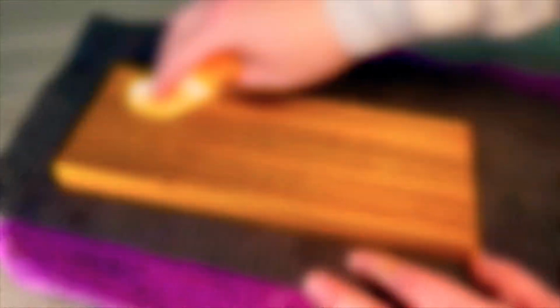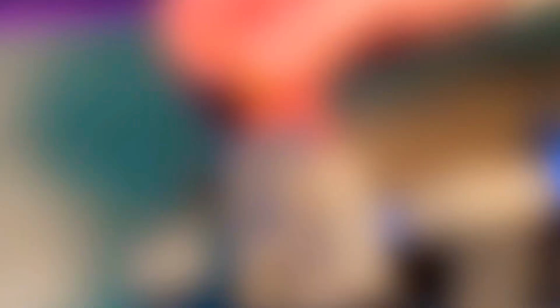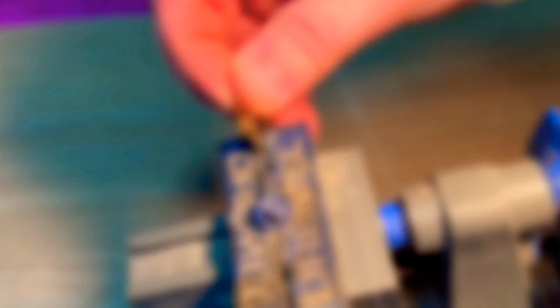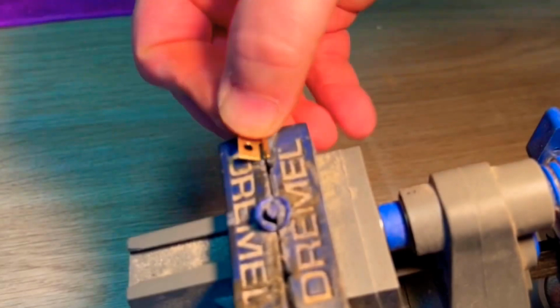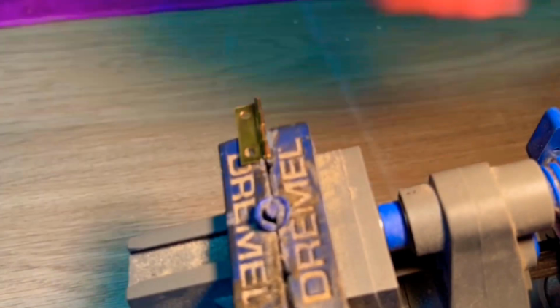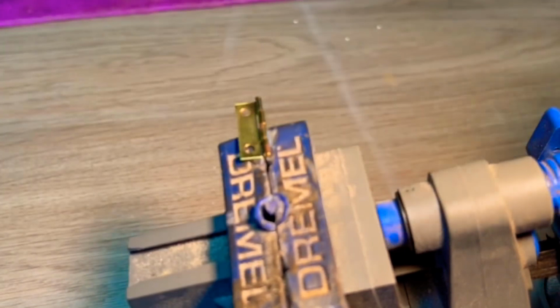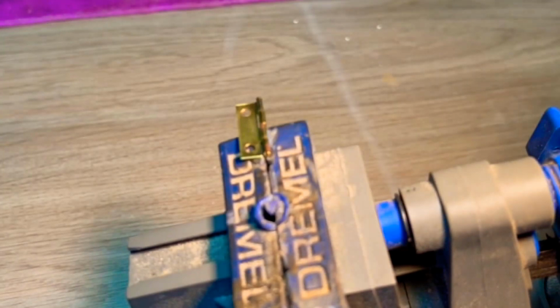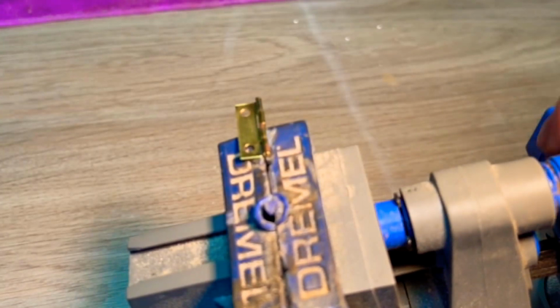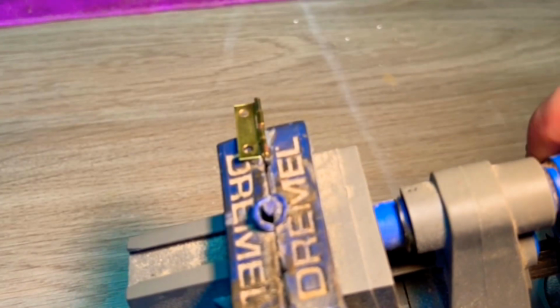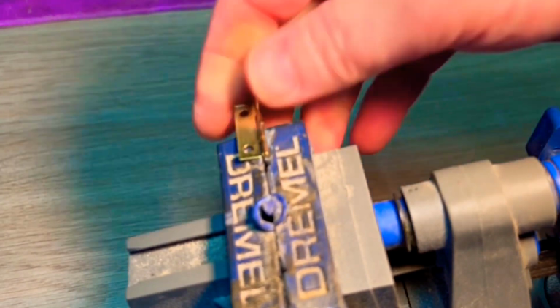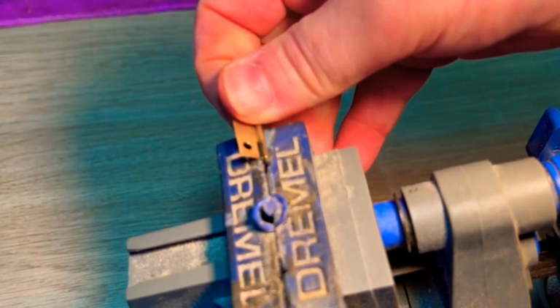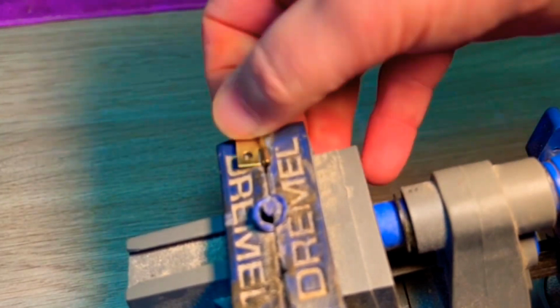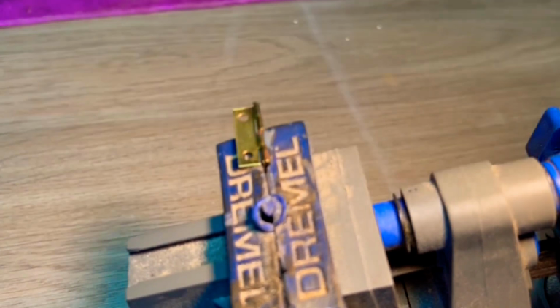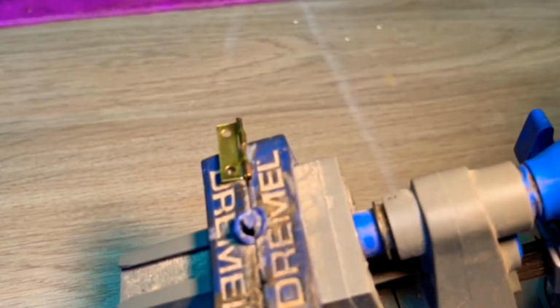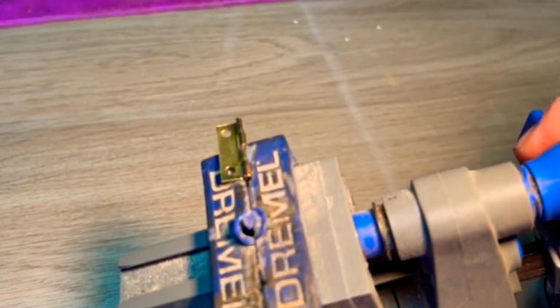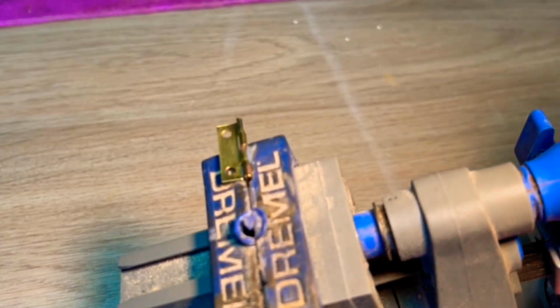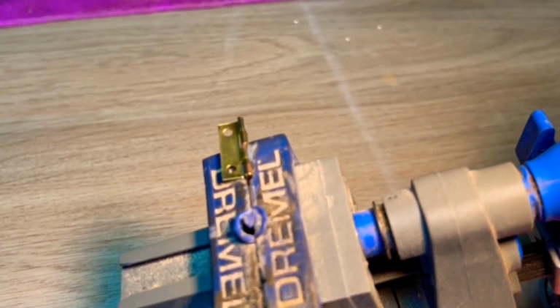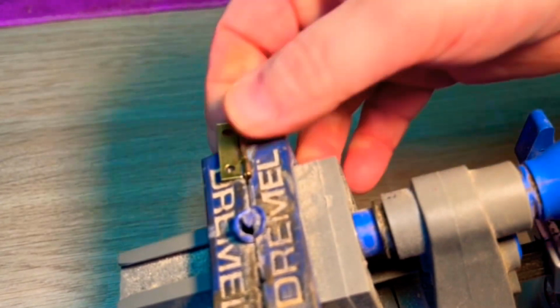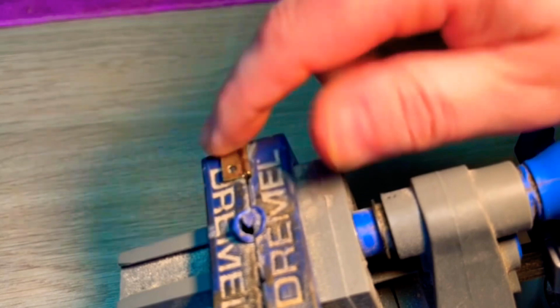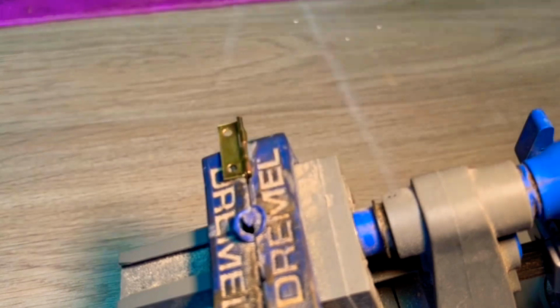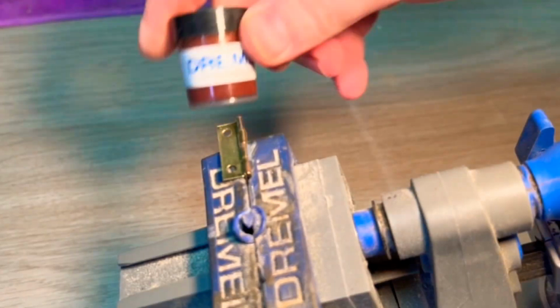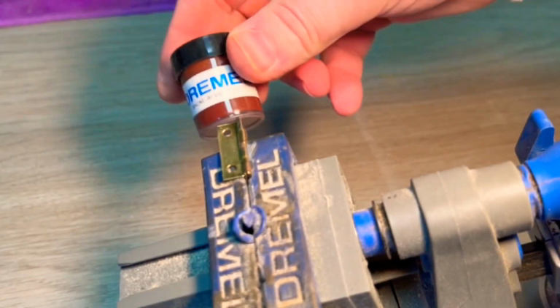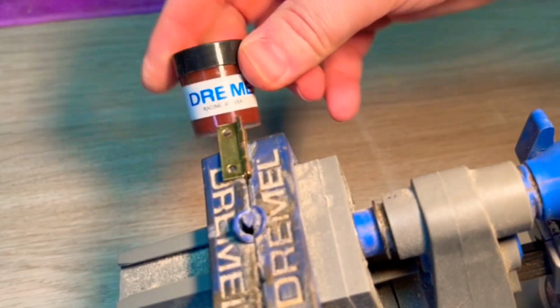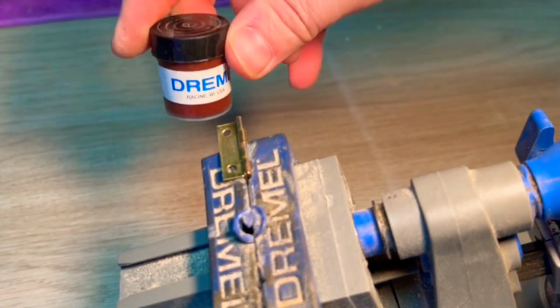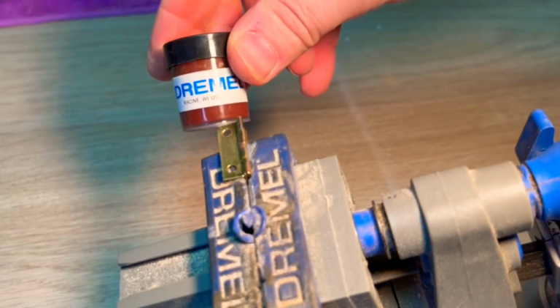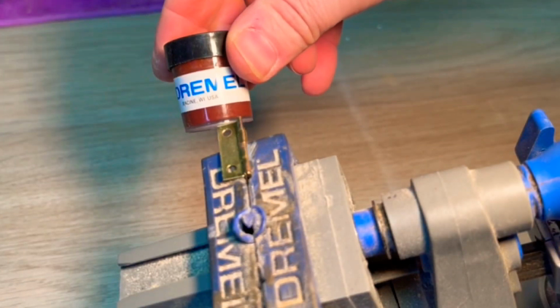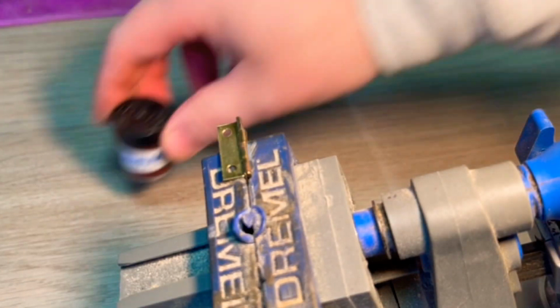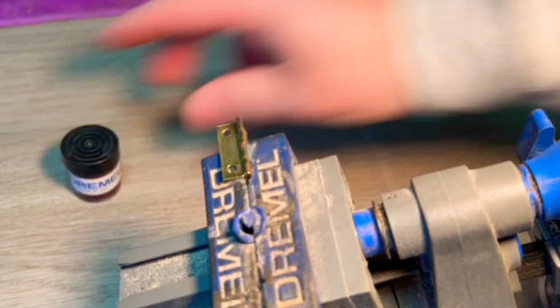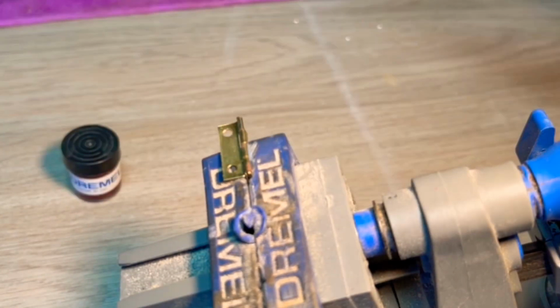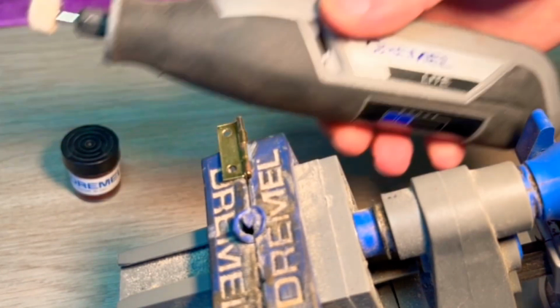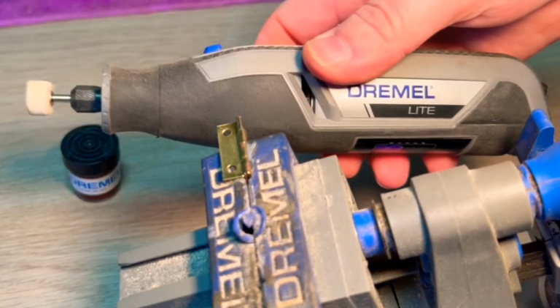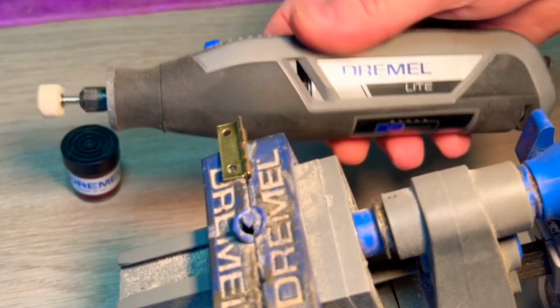Because this was cheap from Amazon, the hardware was dull and burnished, so I decided to give it a quick polish by popping it into my Dremel multi-vice using the Dremel light and some polishing compound.